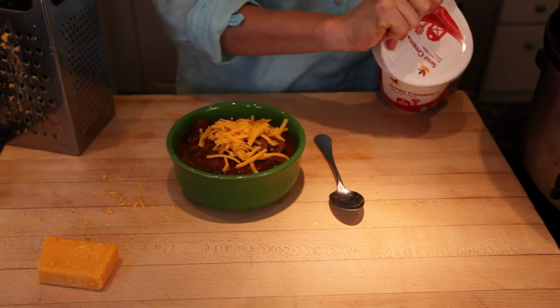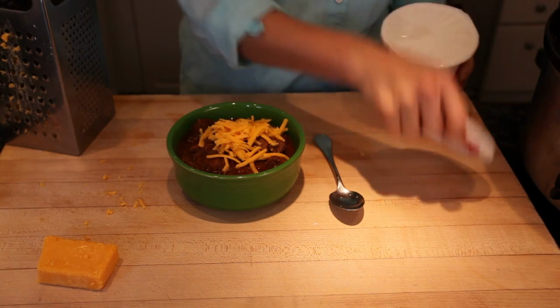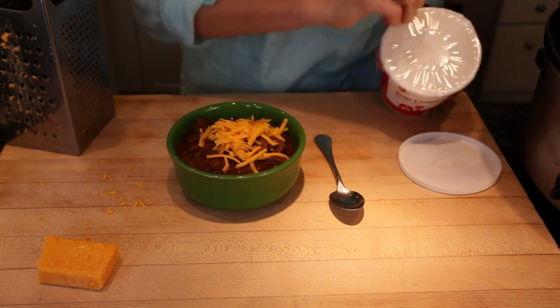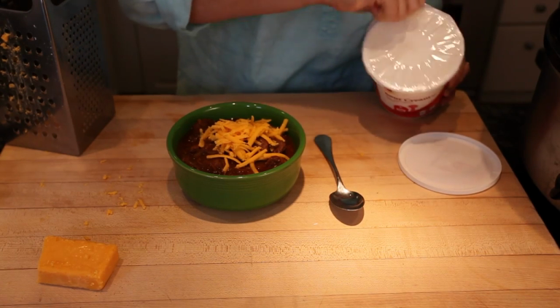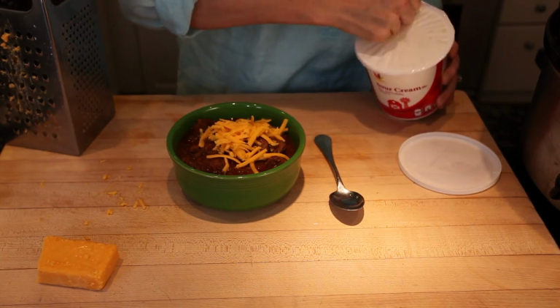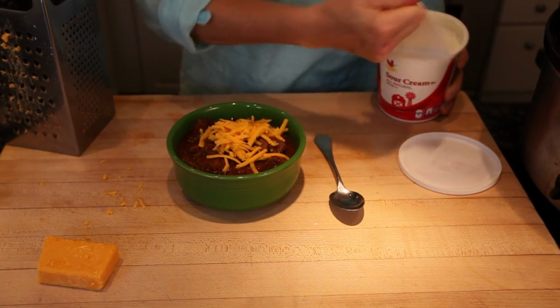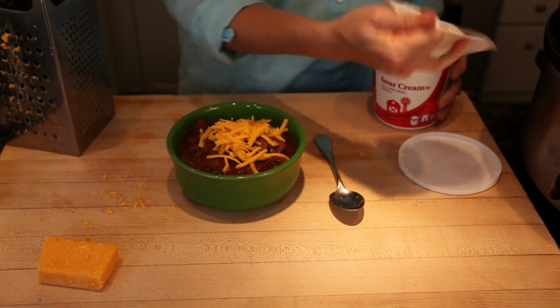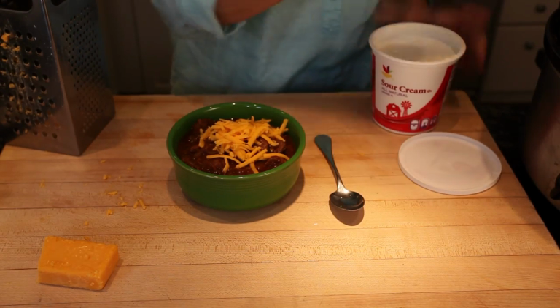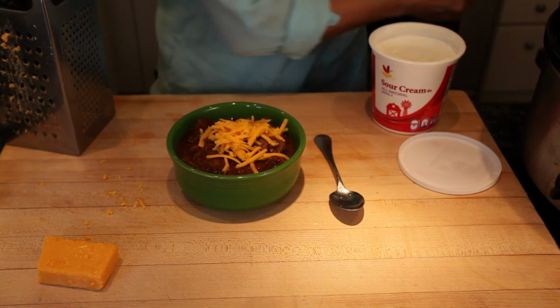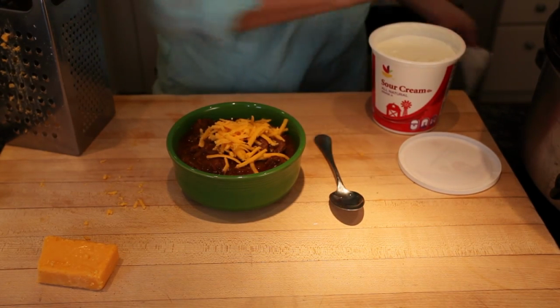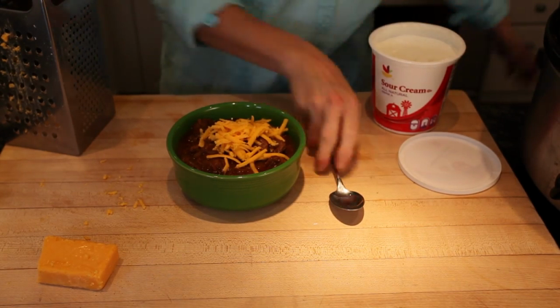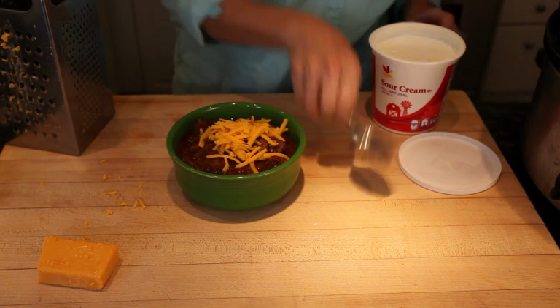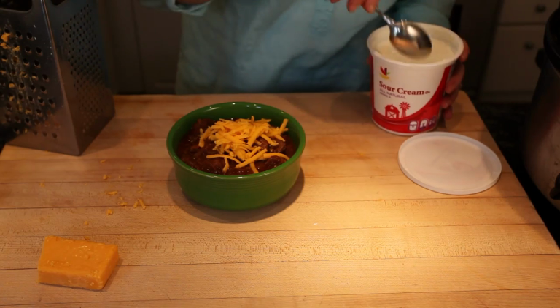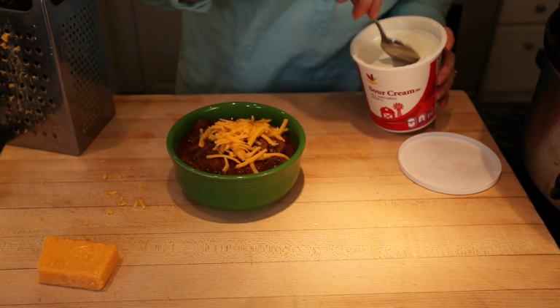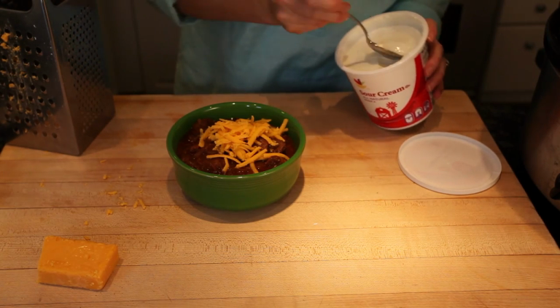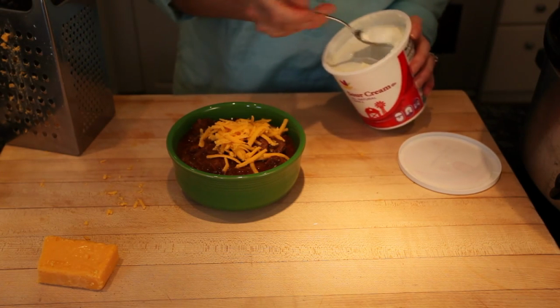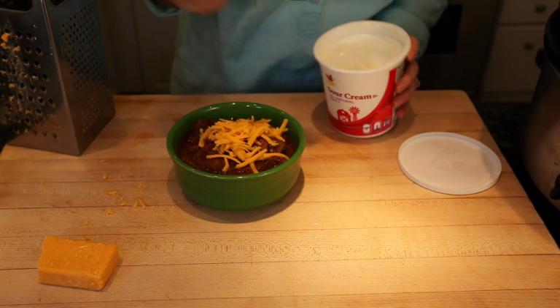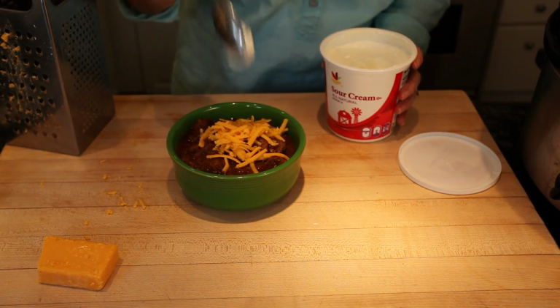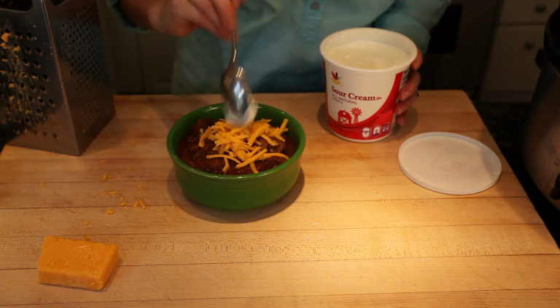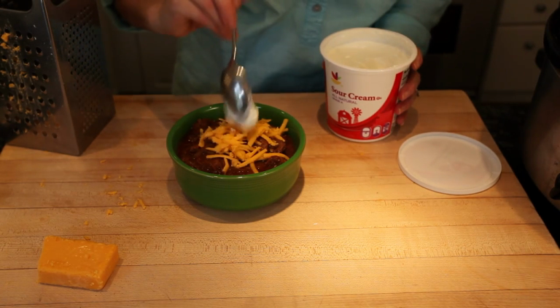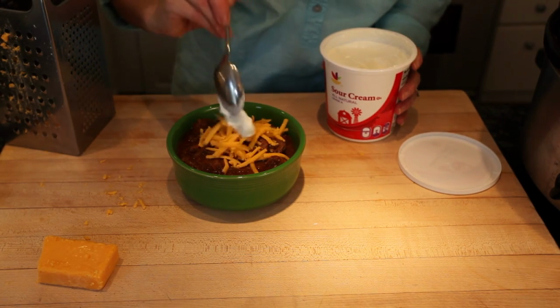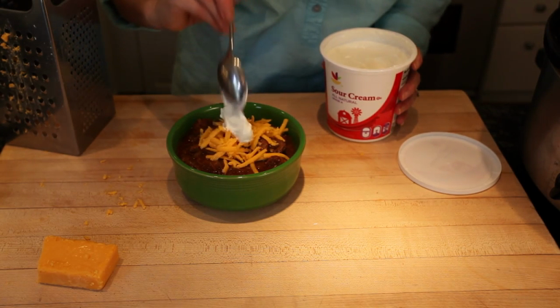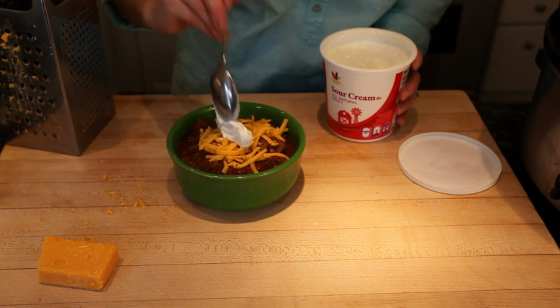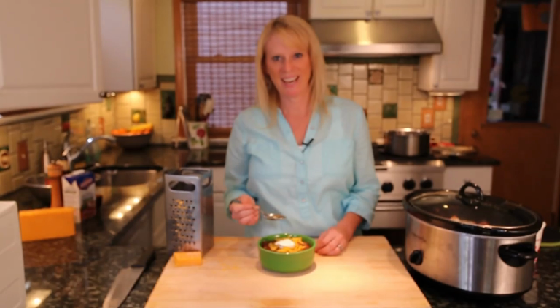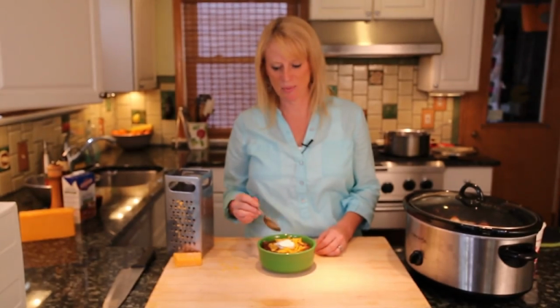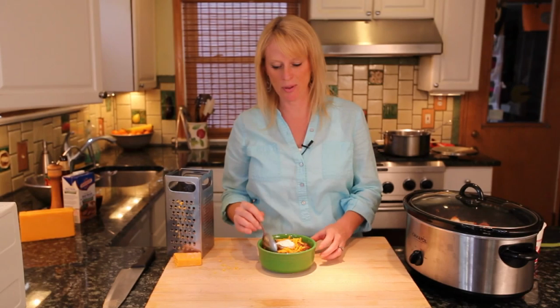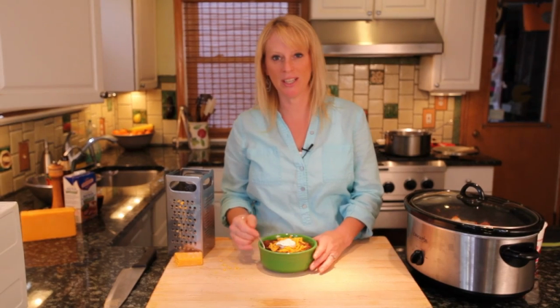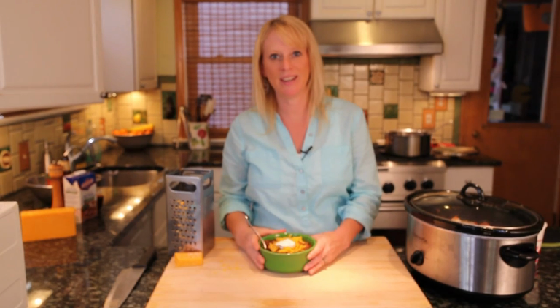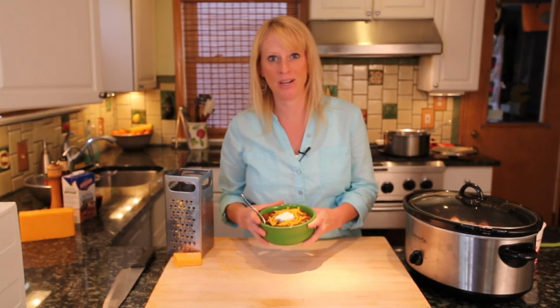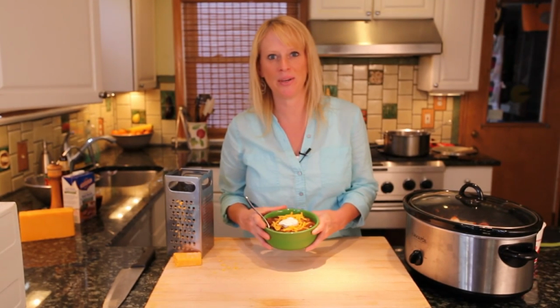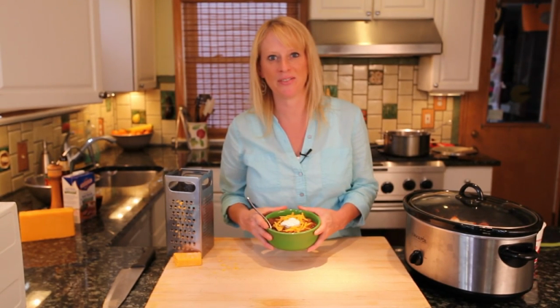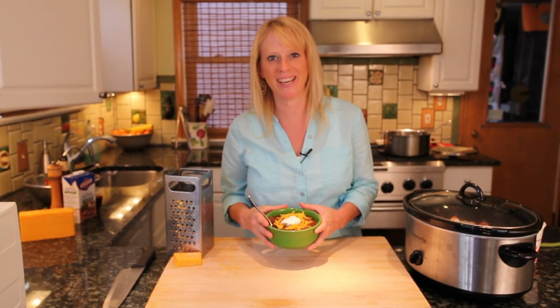When it comes out I love to serve my chili with a little sour cream, grated cheese, maybe a little grated onion or whatever your favorite flavors are. And here's my bowl of chili — I'm ready to go eat it in front of the game.